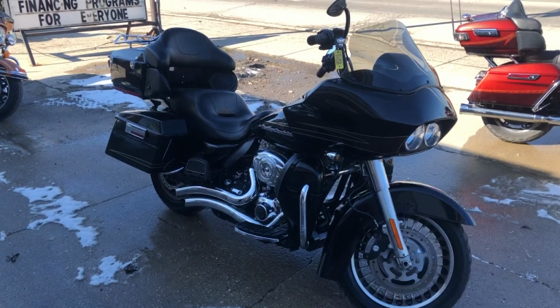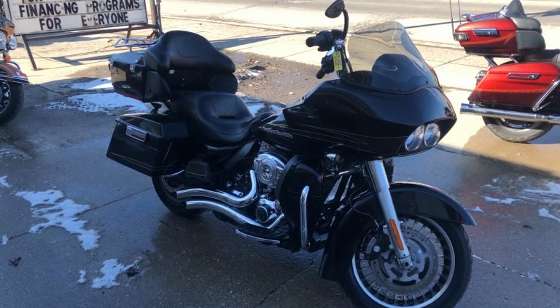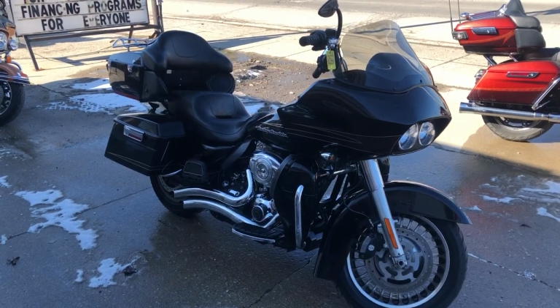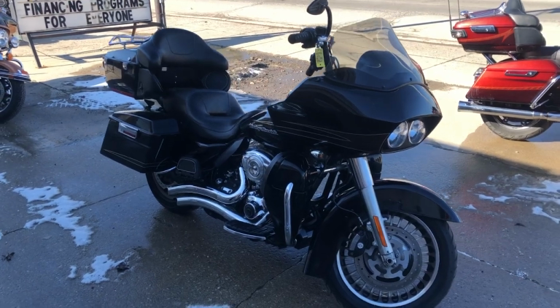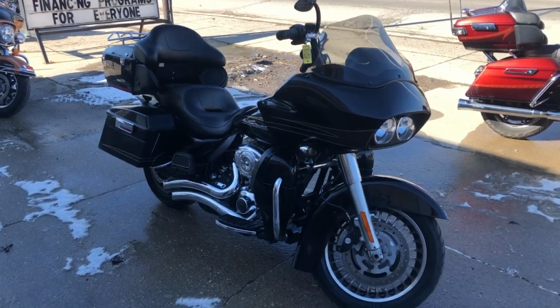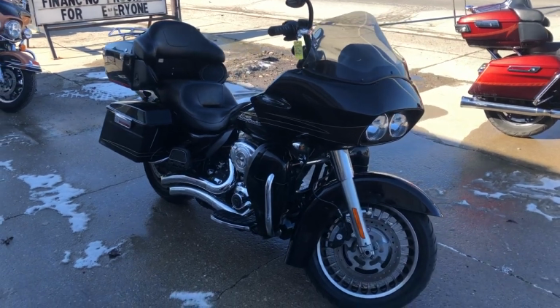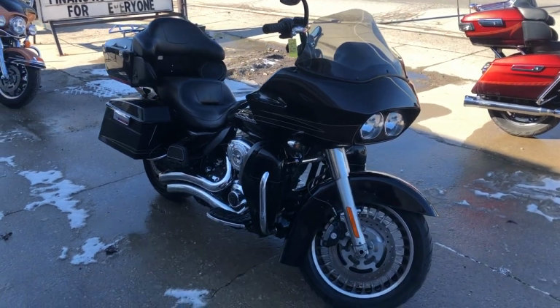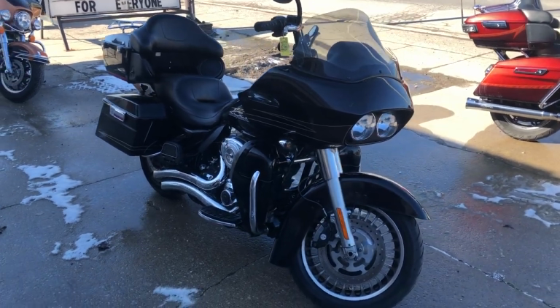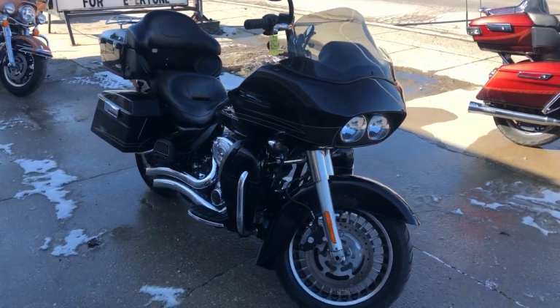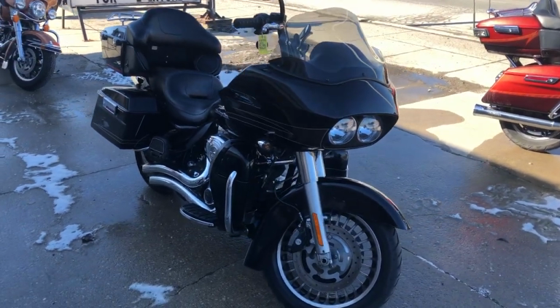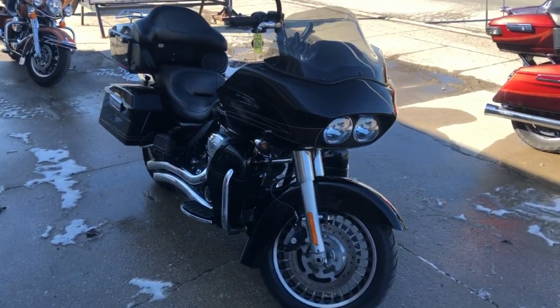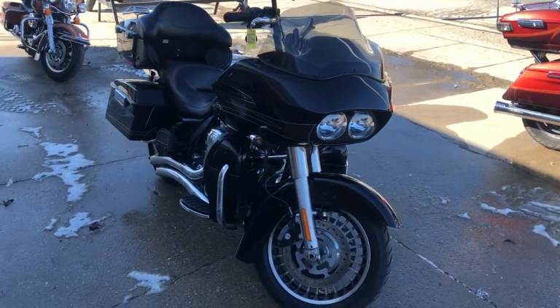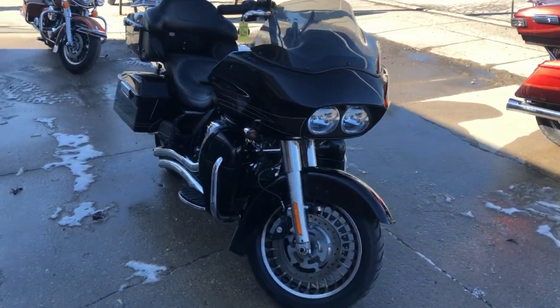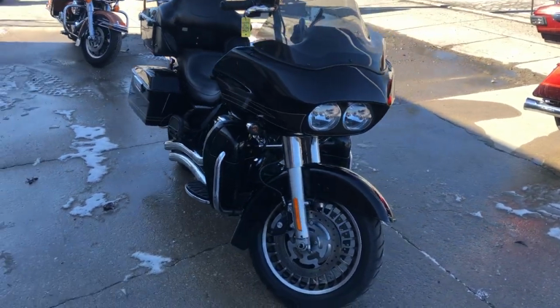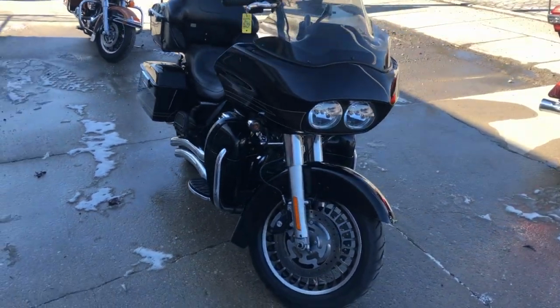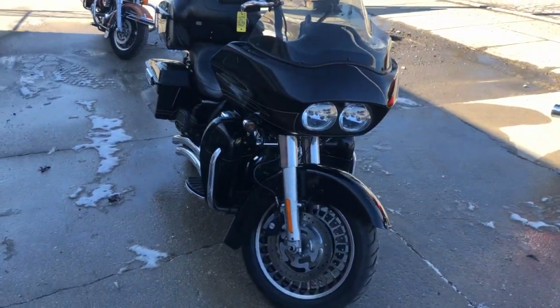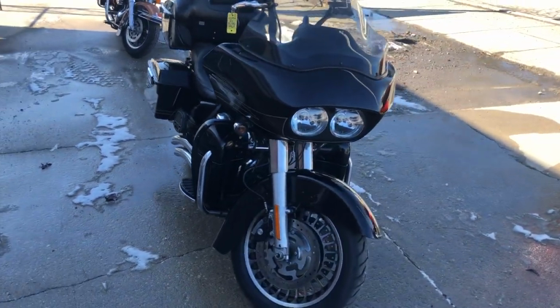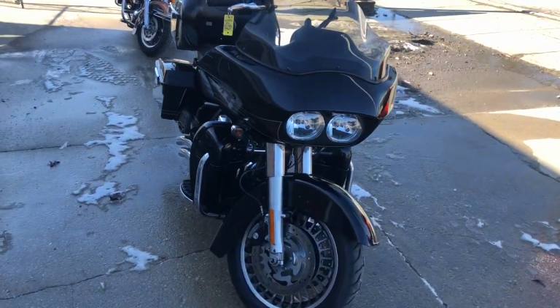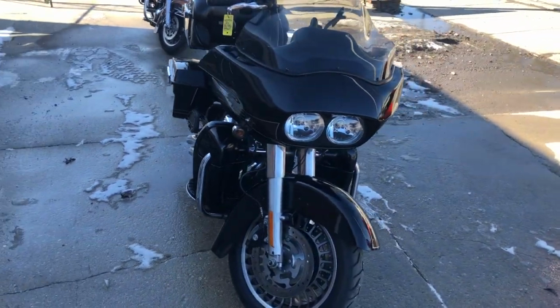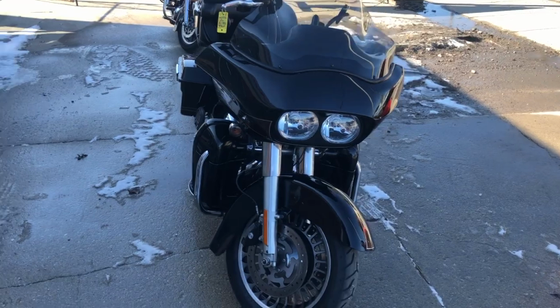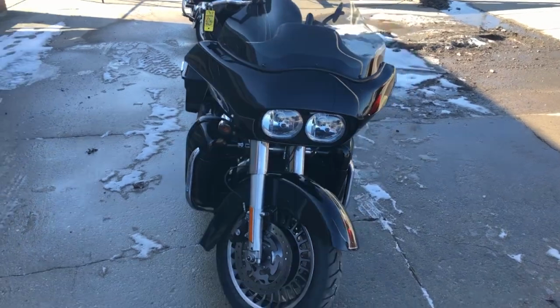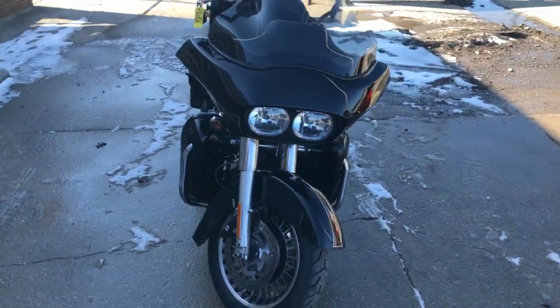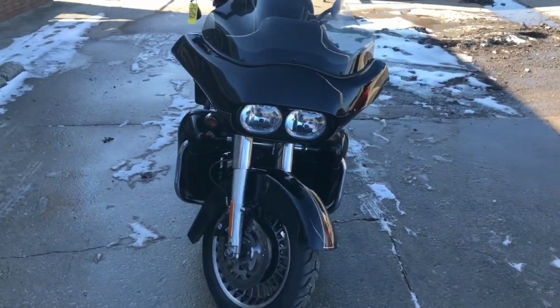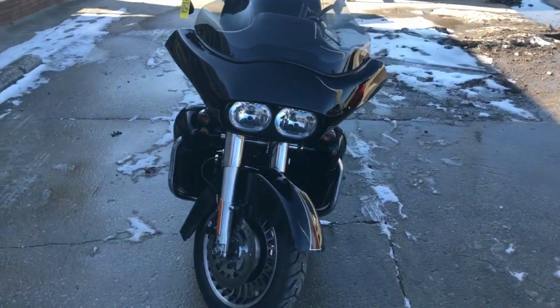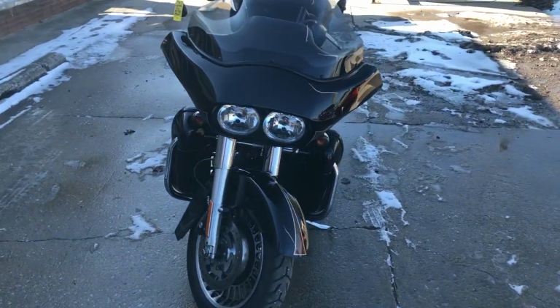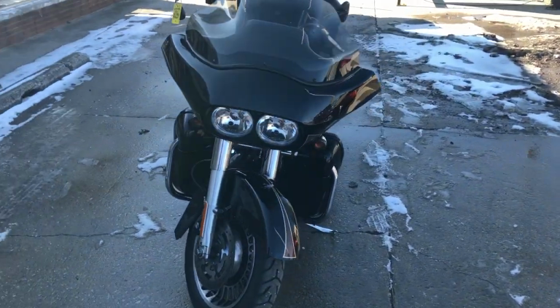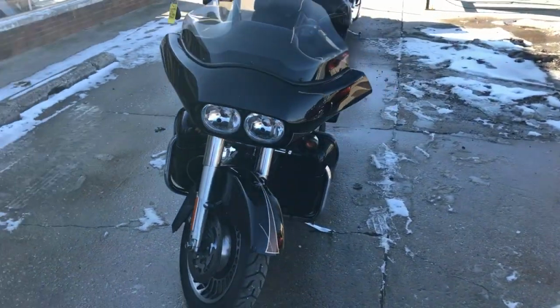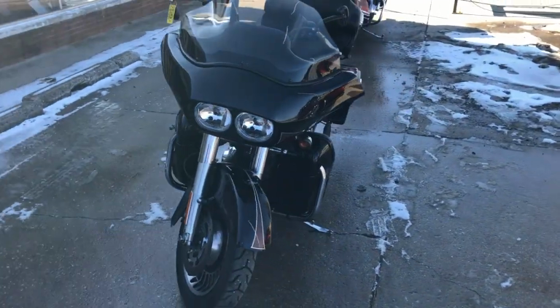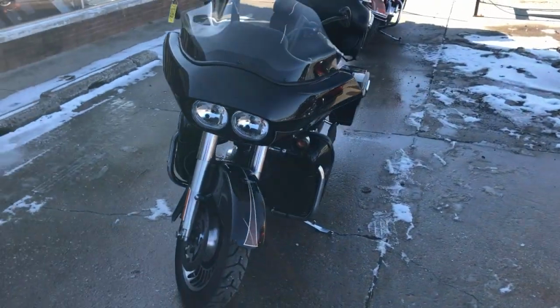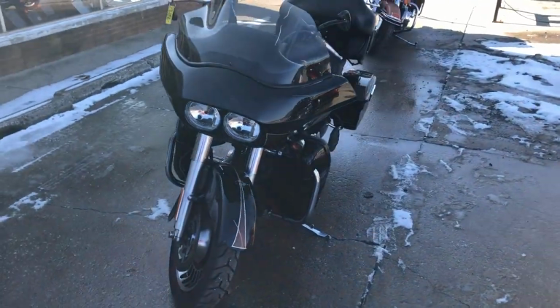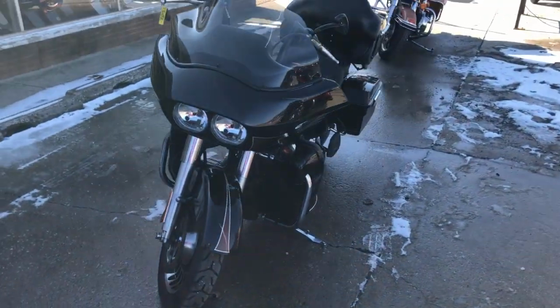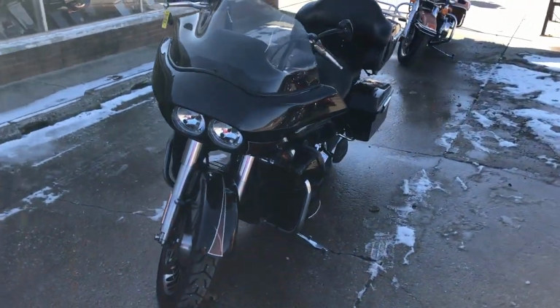Hey guys, ApprovalPowerSports.com here. I'm doing some videos on some stuff that just came in. We've got spring weather here this week, so get out and ride.